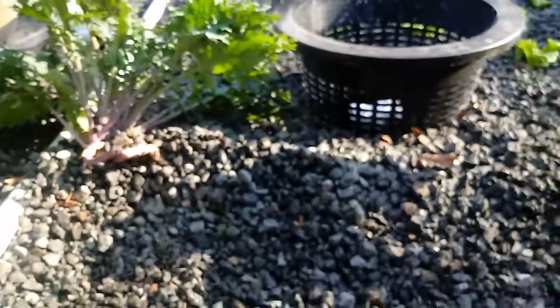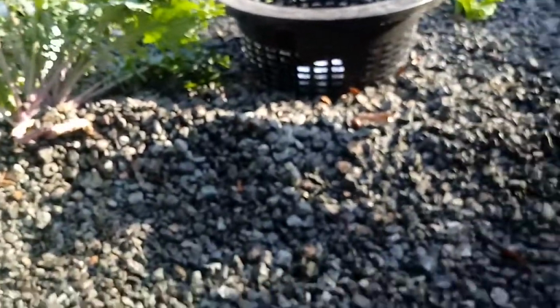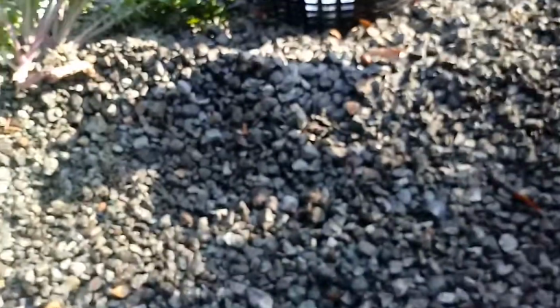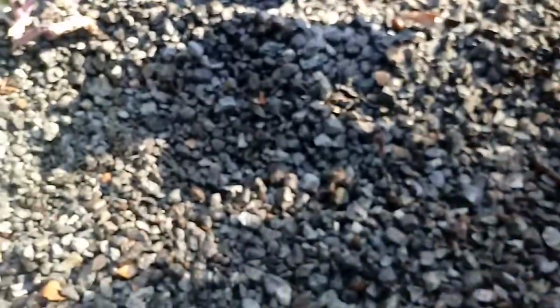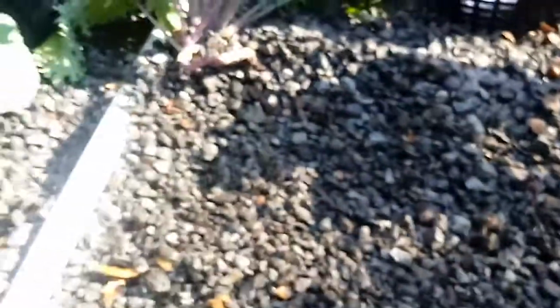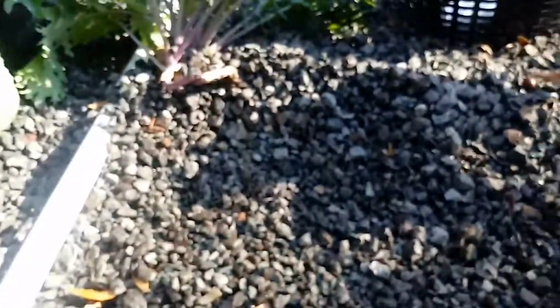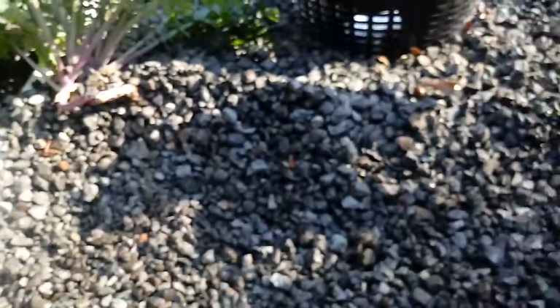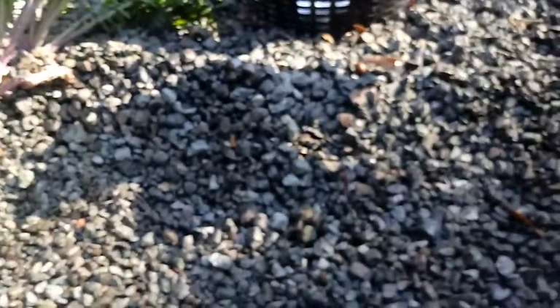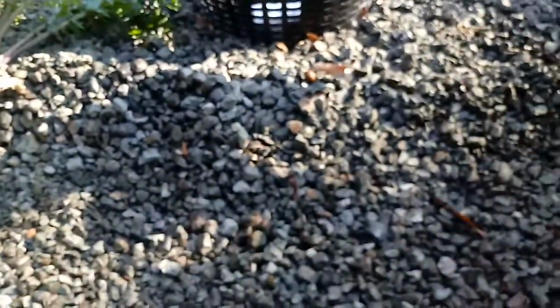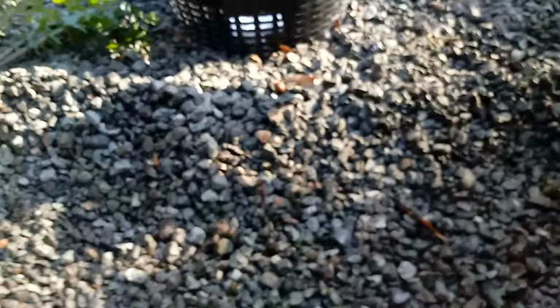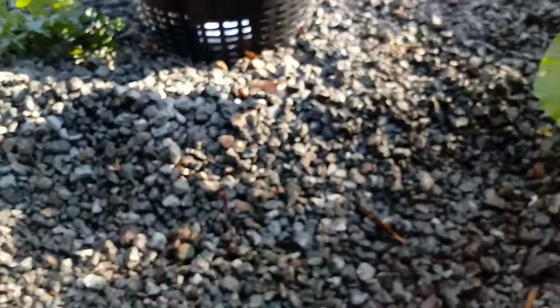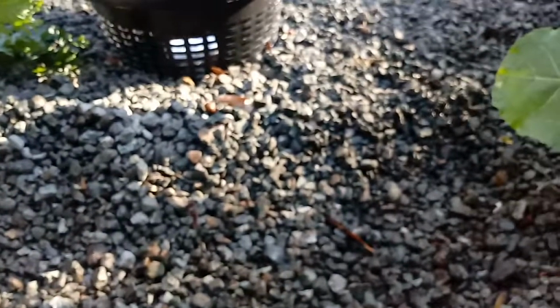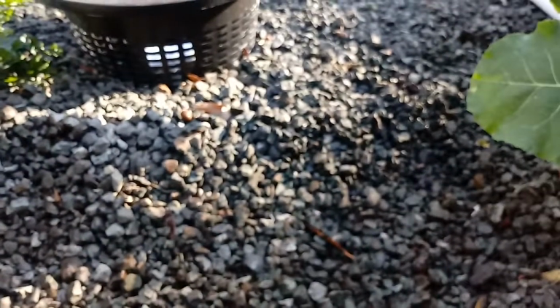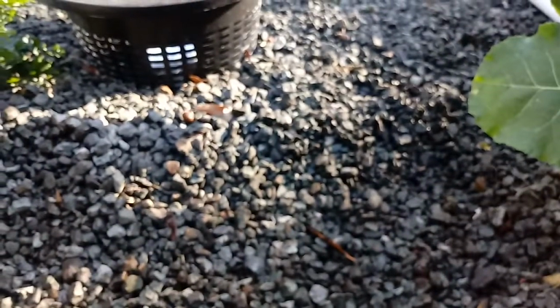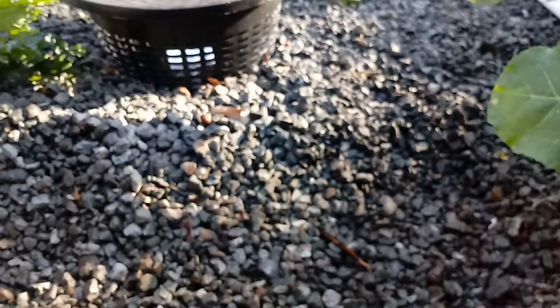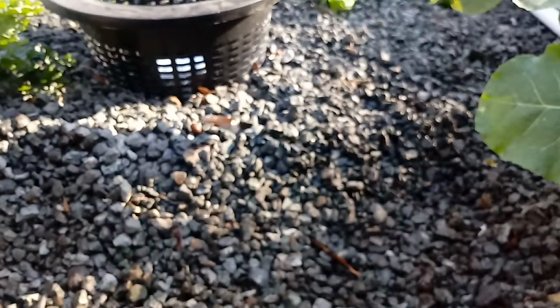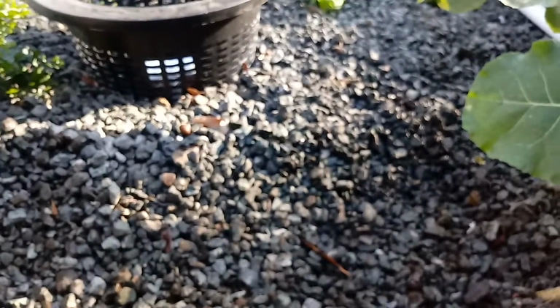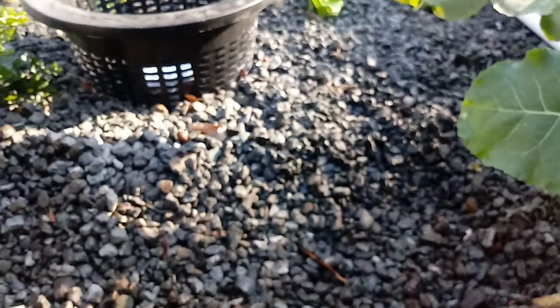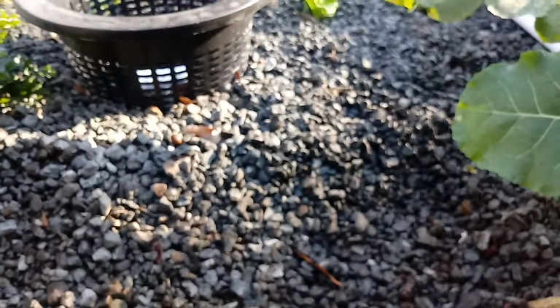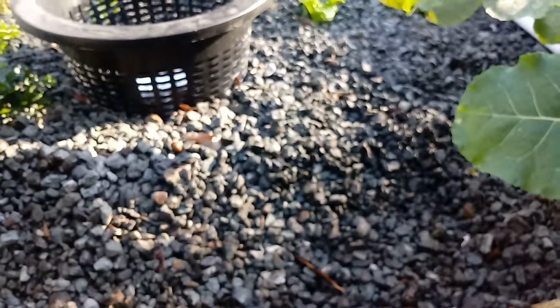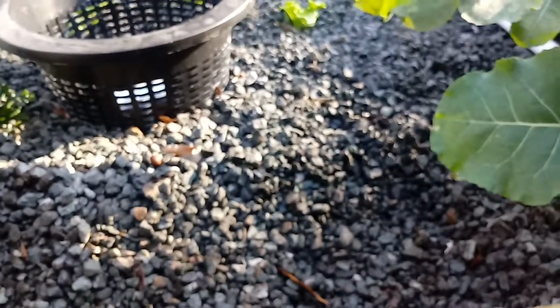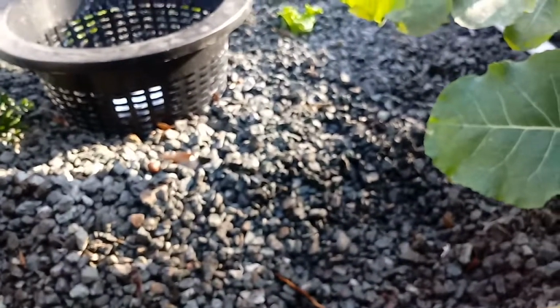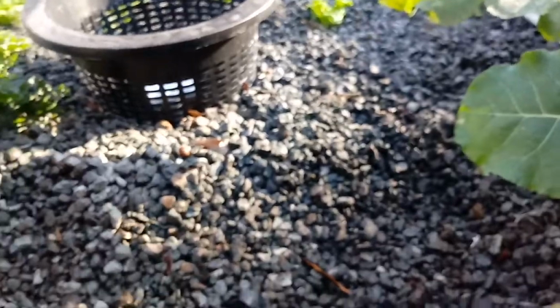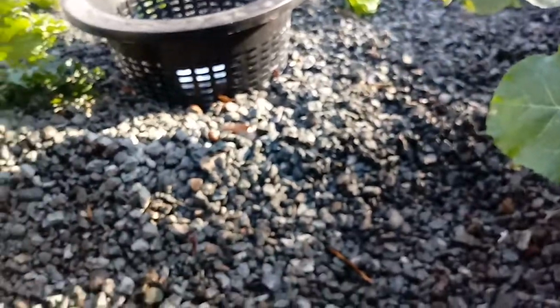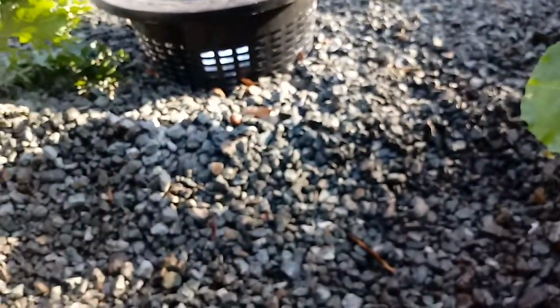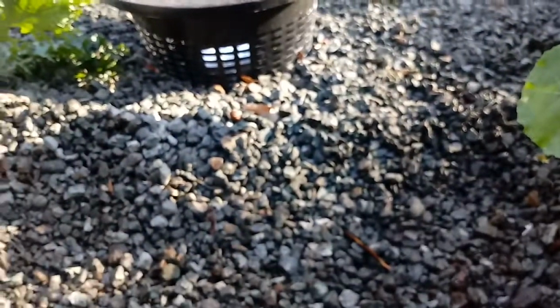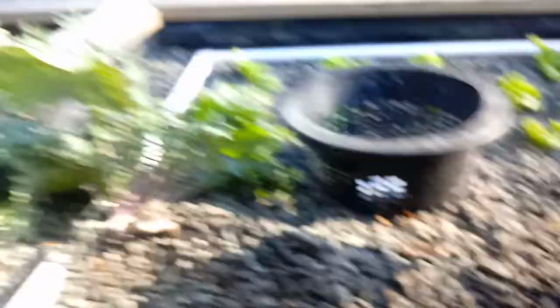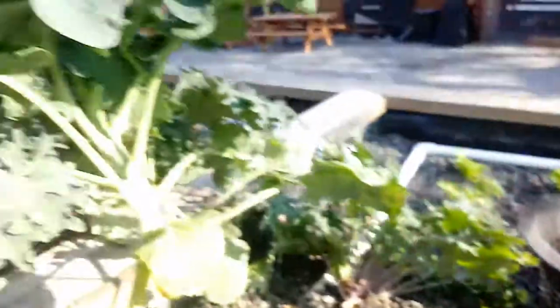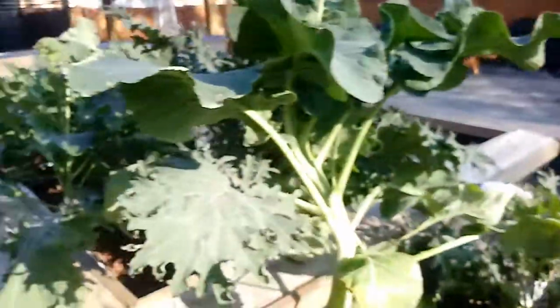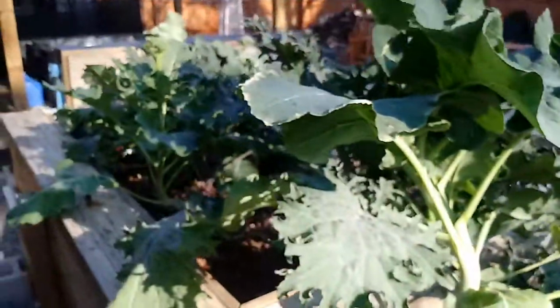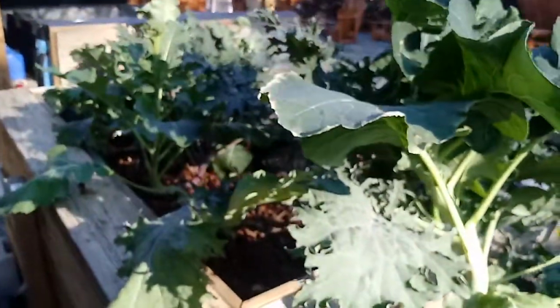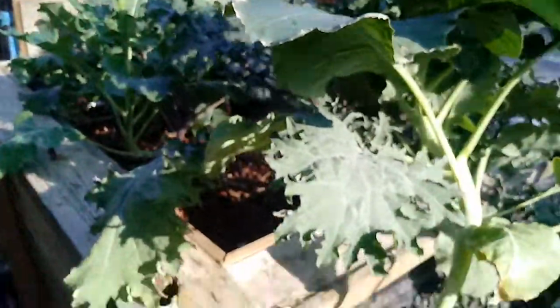So that's how you plant in a constant flood aquaponics system. It is February 5th, and I'll post a video in a couple more days when they sprout up and keep you guys informed on what's going on.